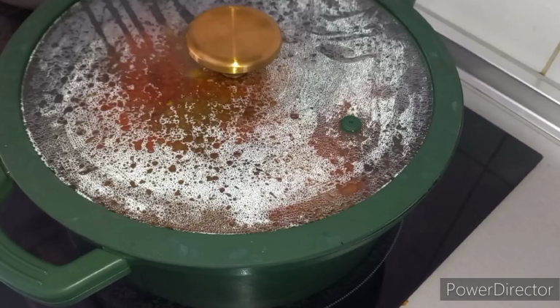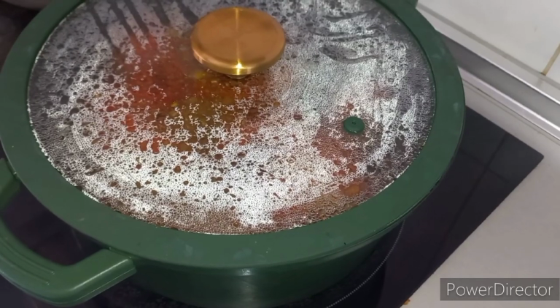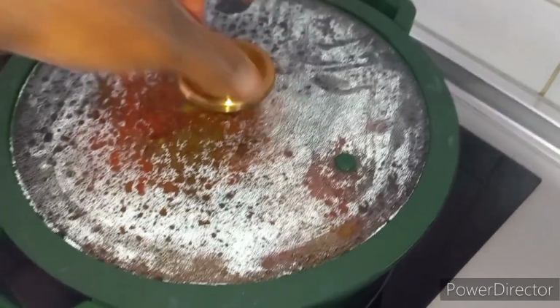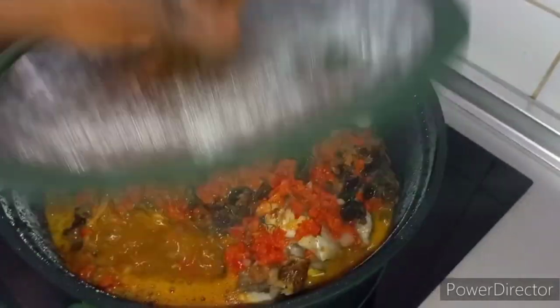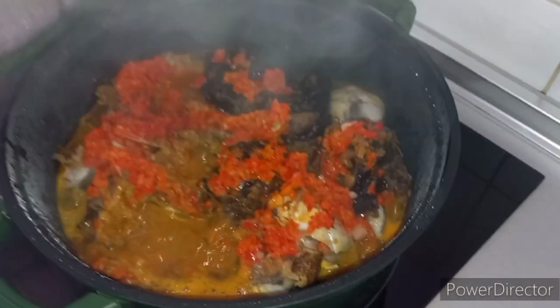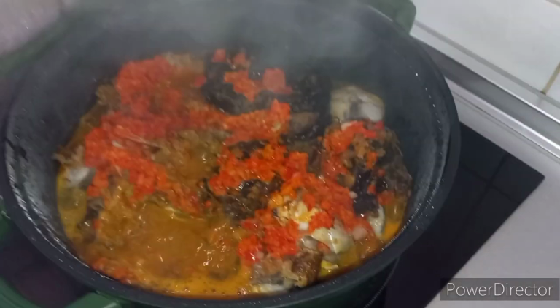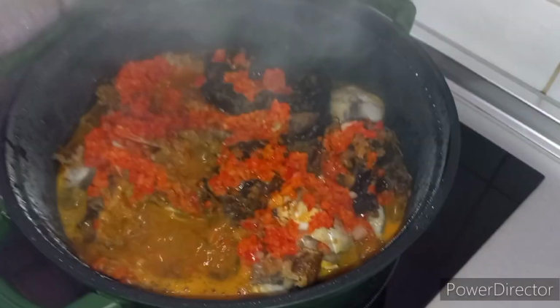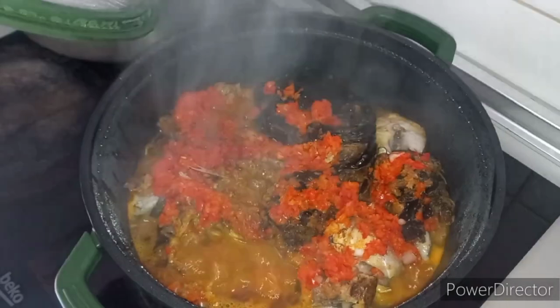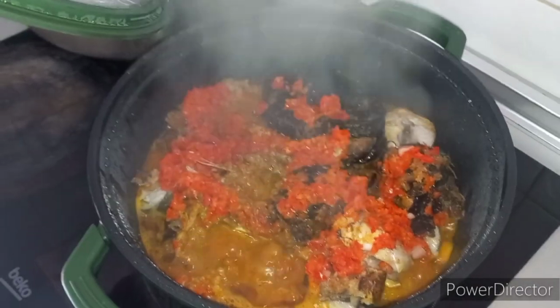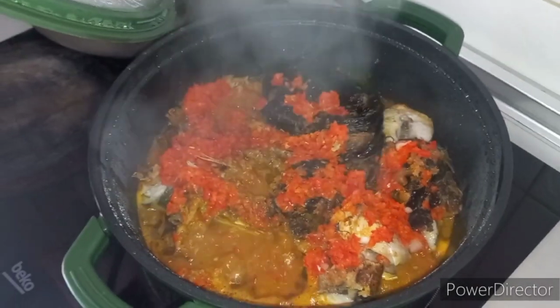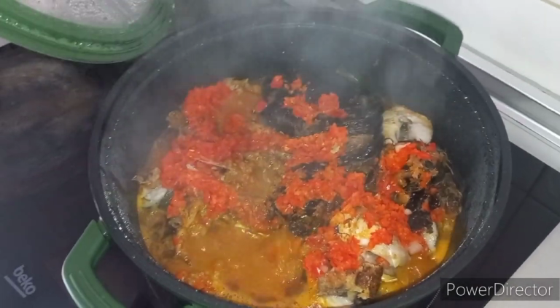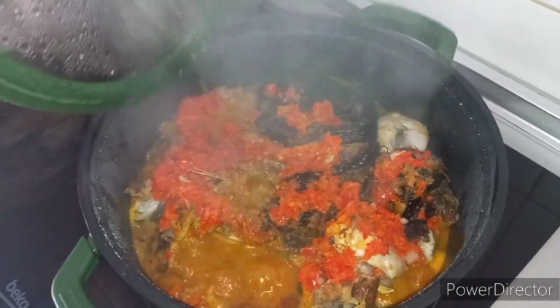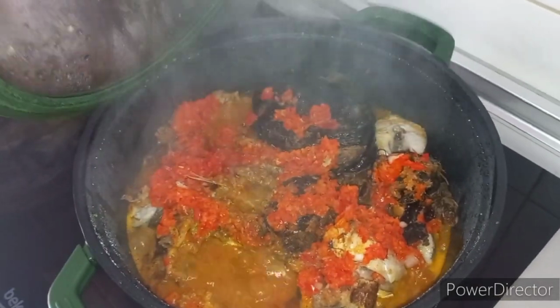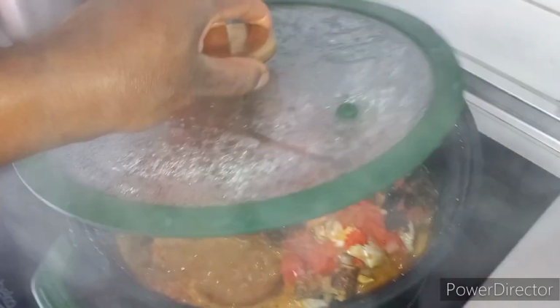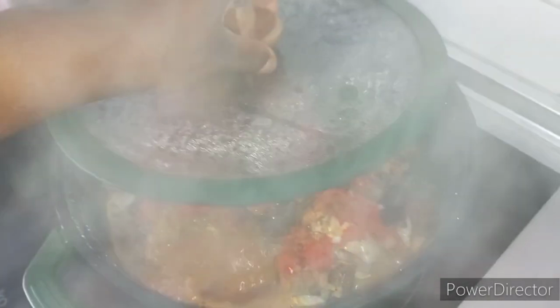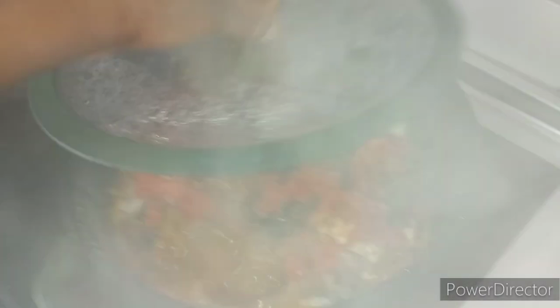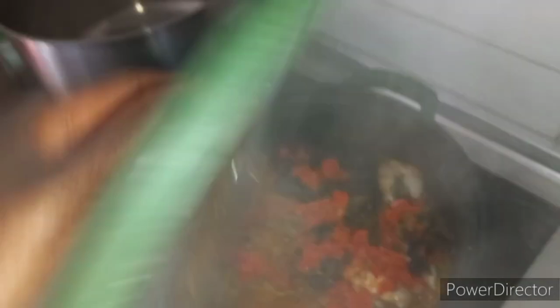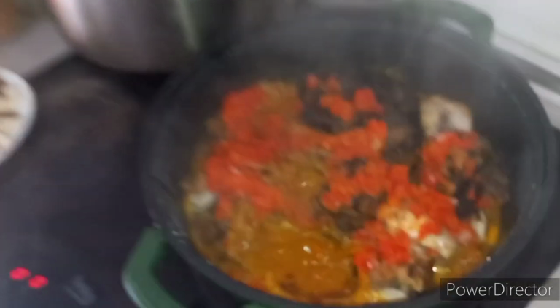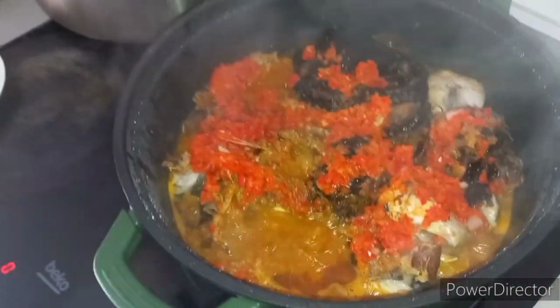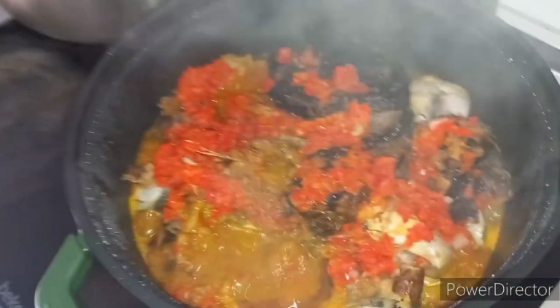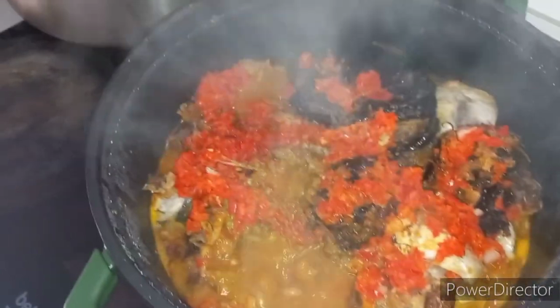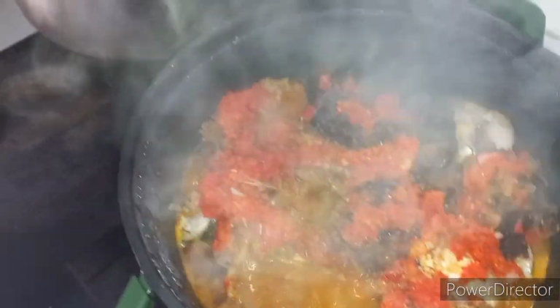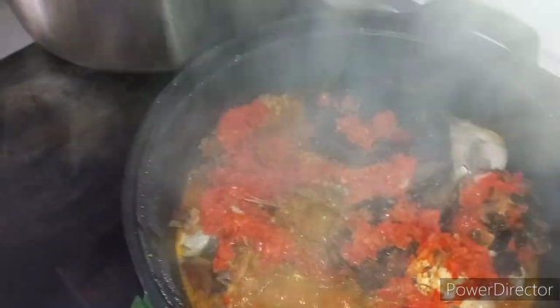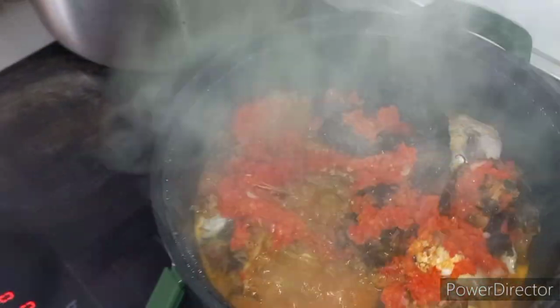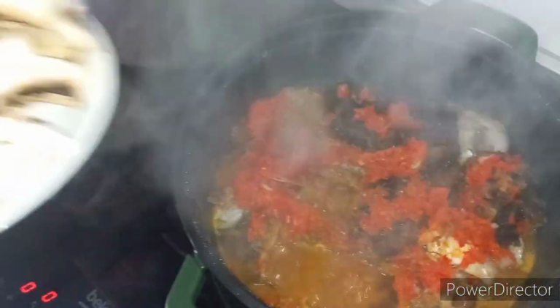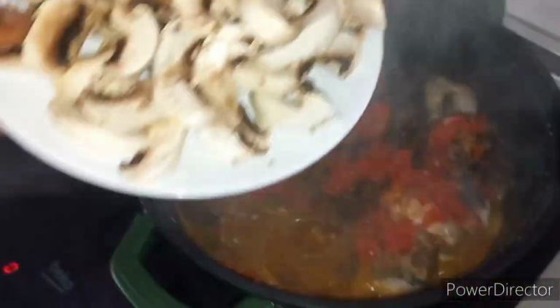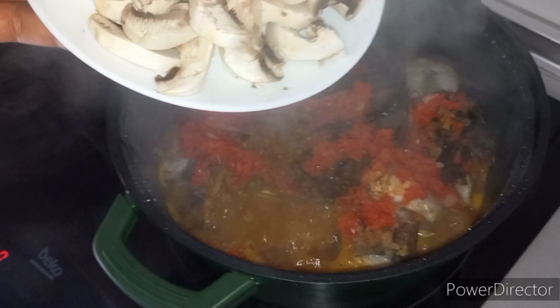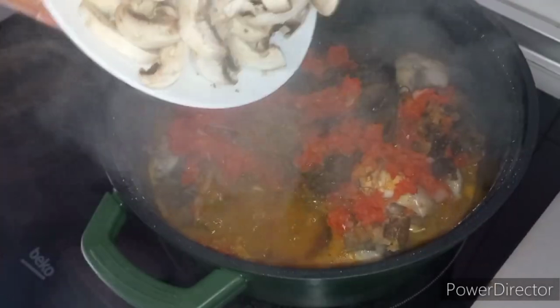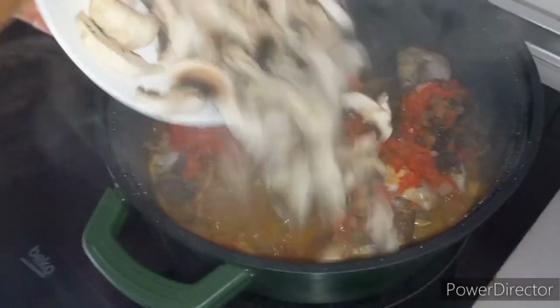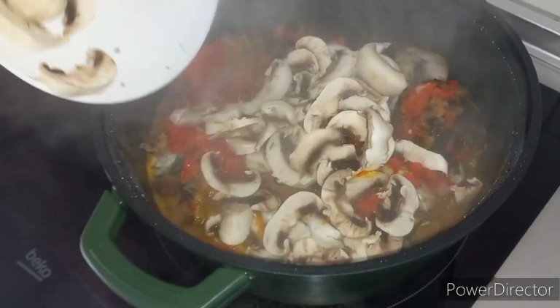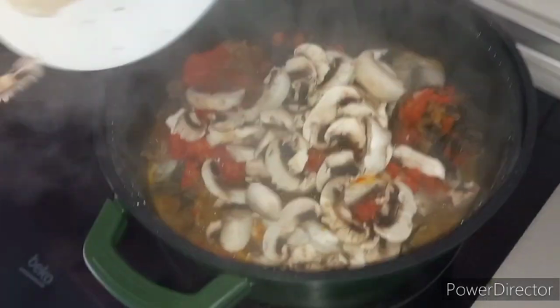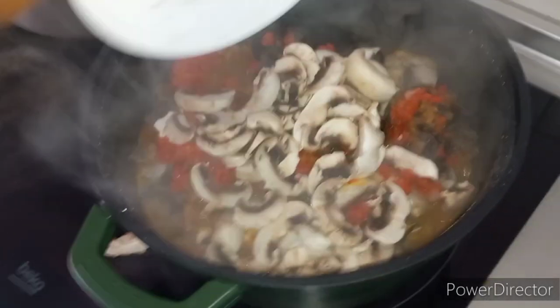This very afternoon I was craving for waterleaf soup. Since I don't have waterleaf, I decided to use spinach and prepare it like waterleaf soup.